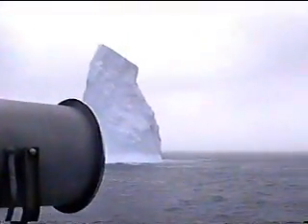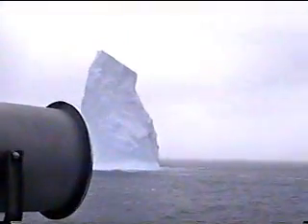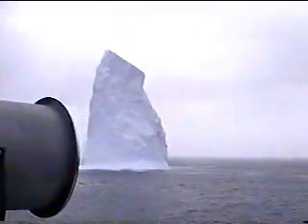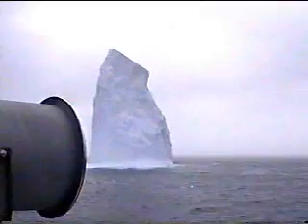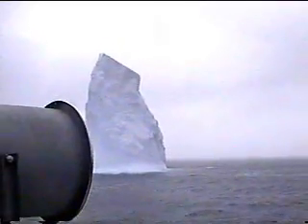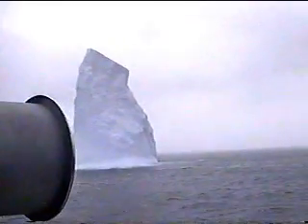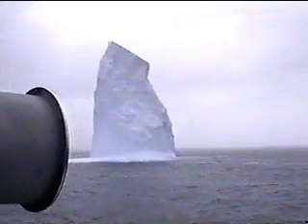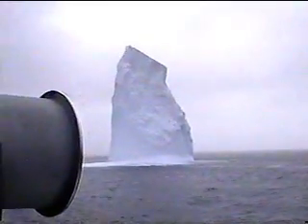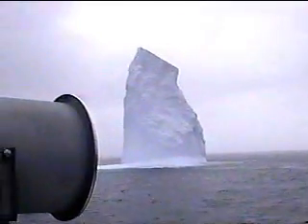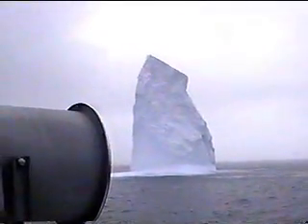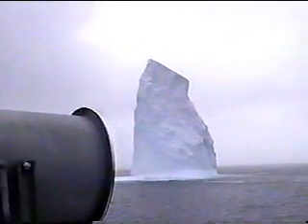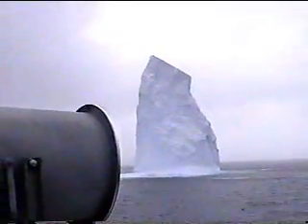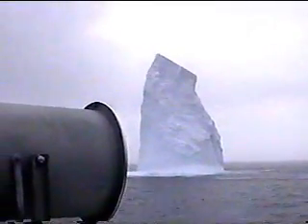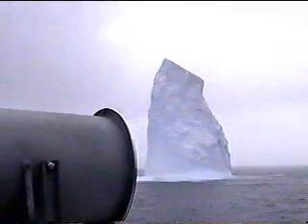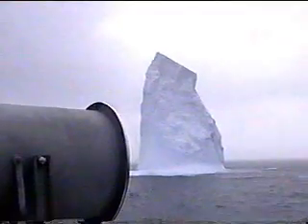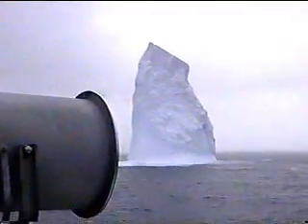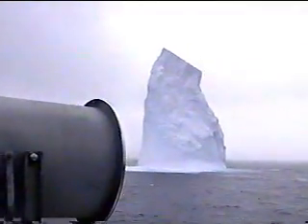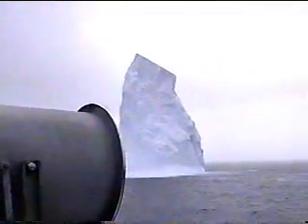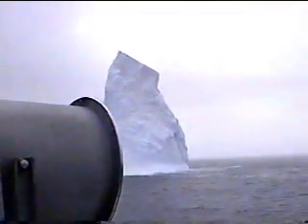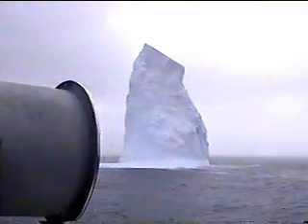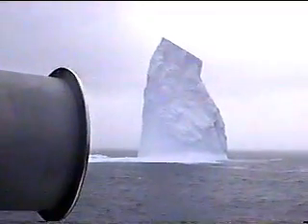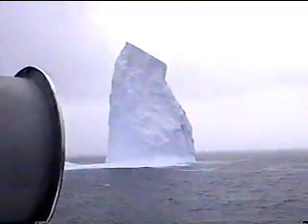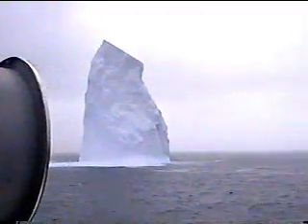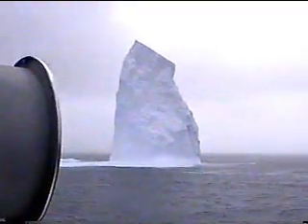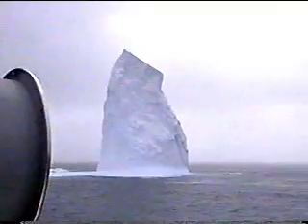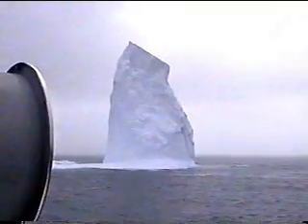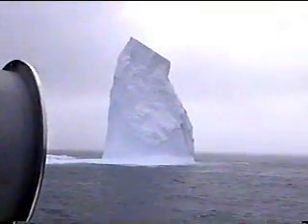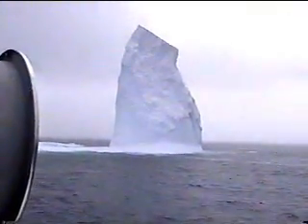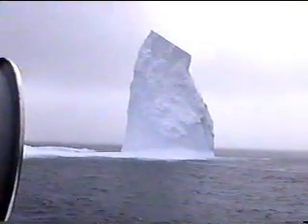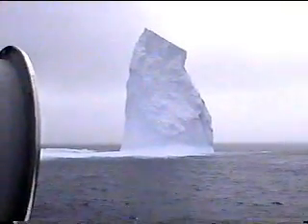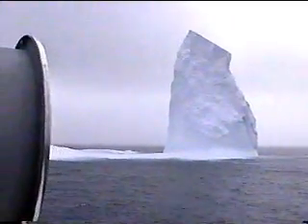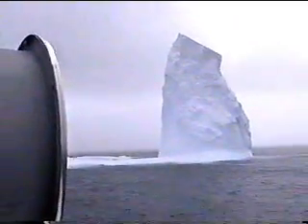Did we see anything this fall — obviously a different shape on the way down? The tabular icebergs were that high, but they were miles in extent in any direction. This is like a spire. Oh, there's some penguins on the side over there.